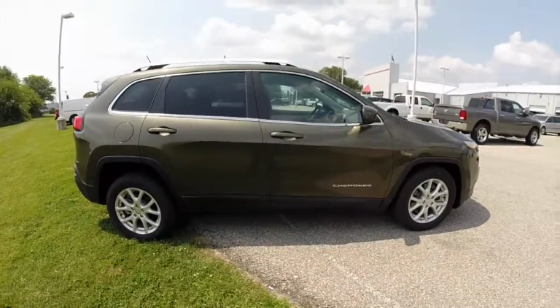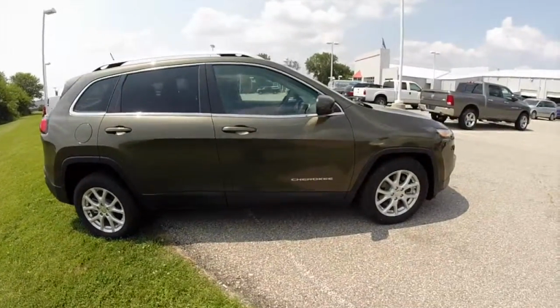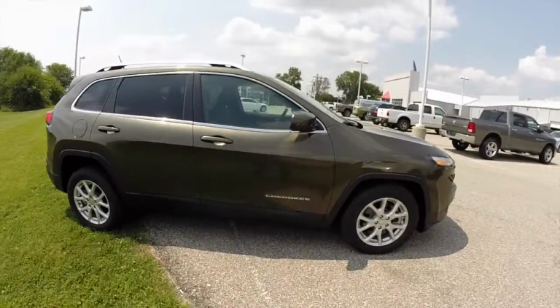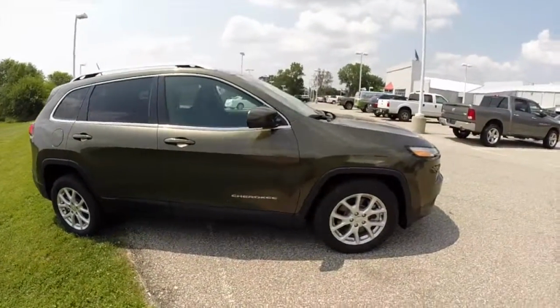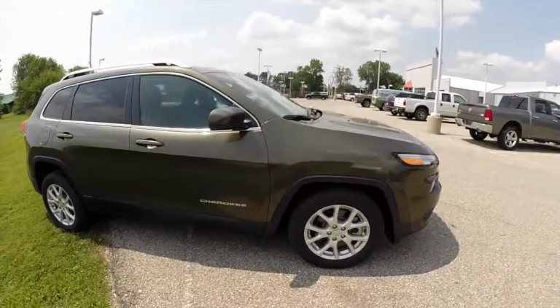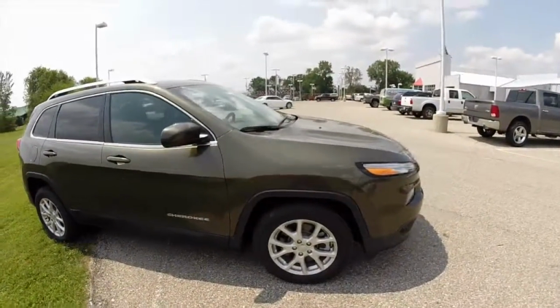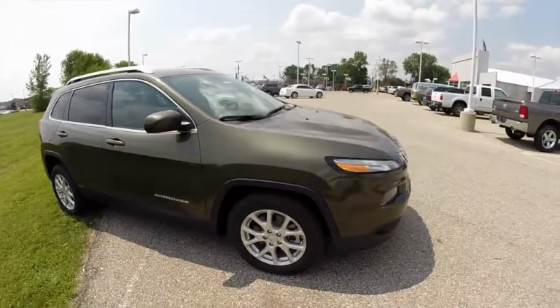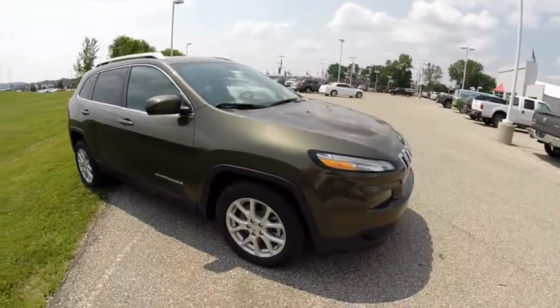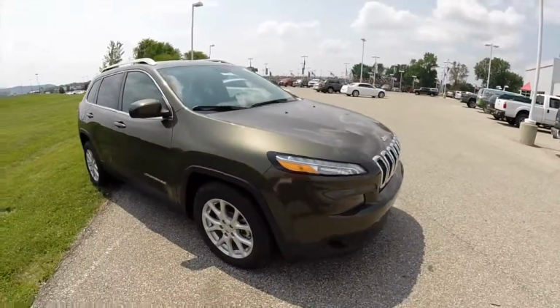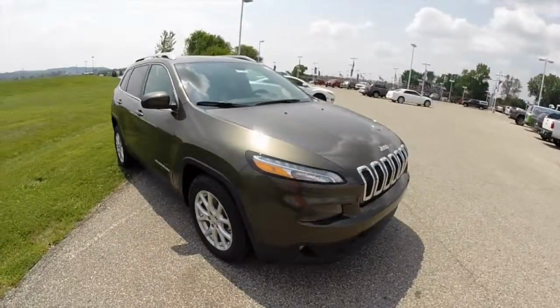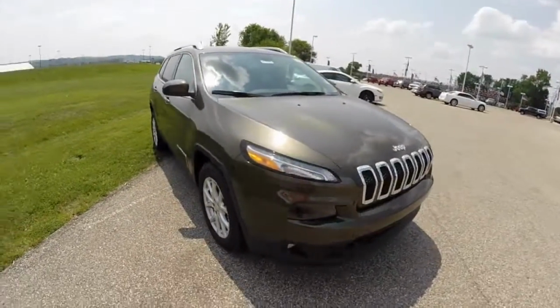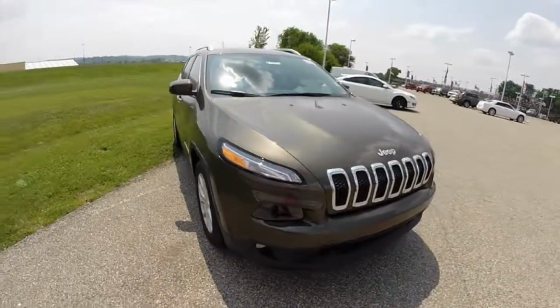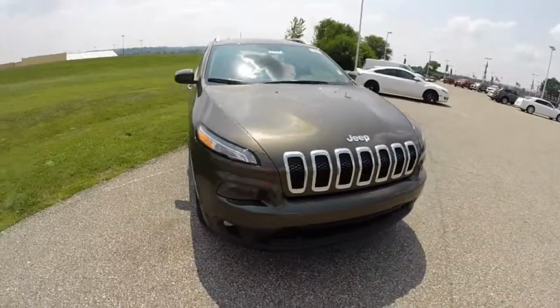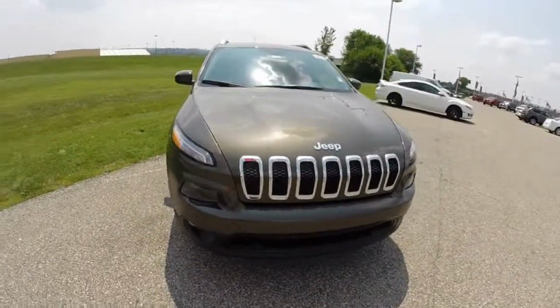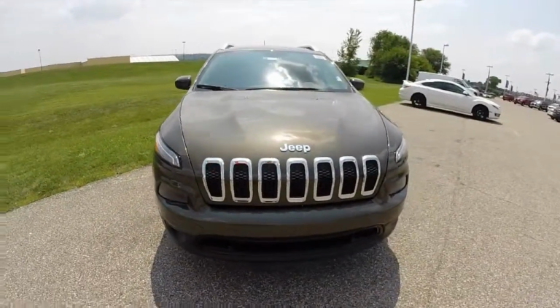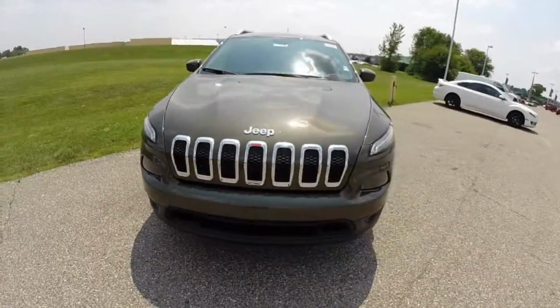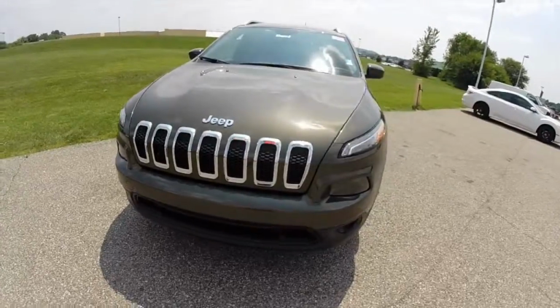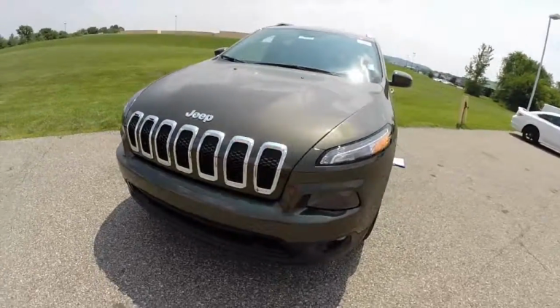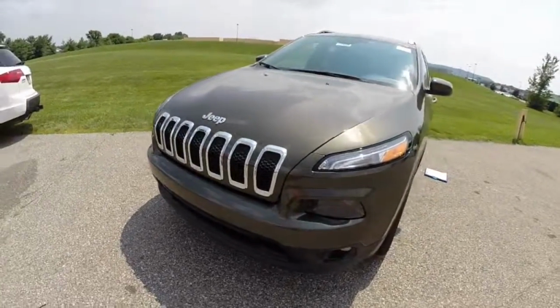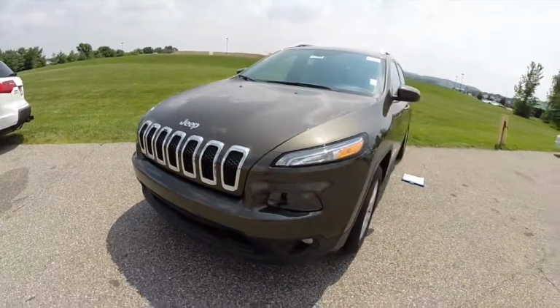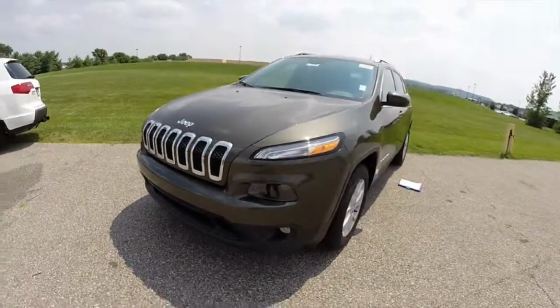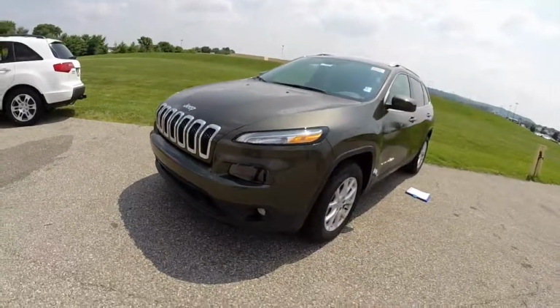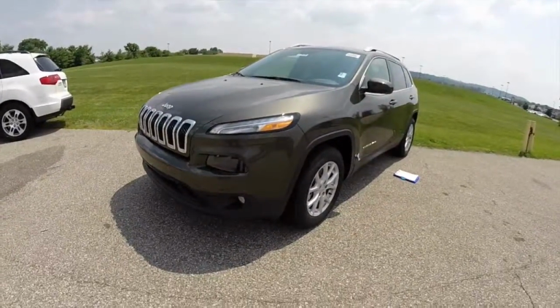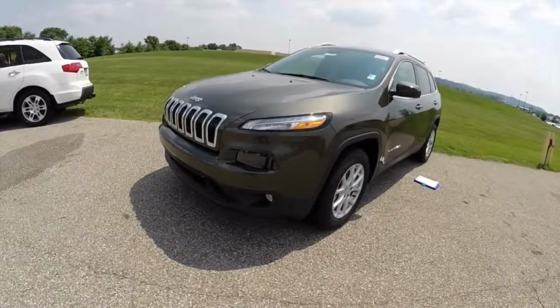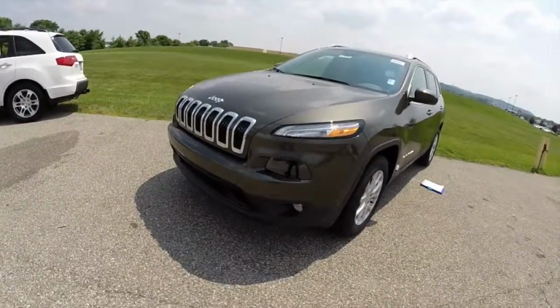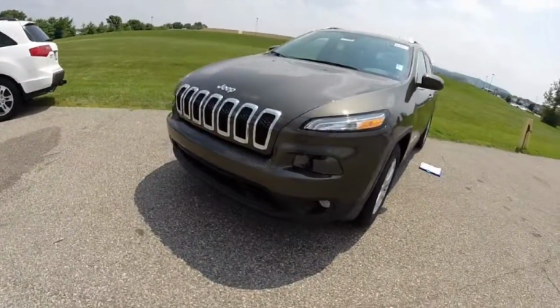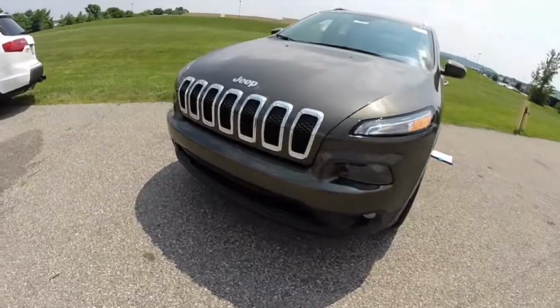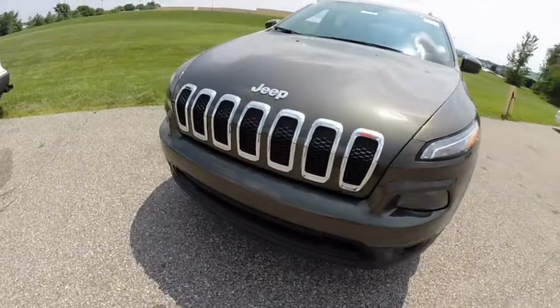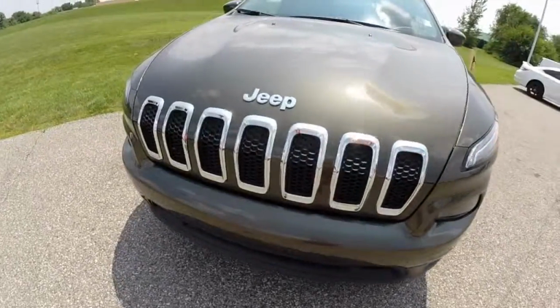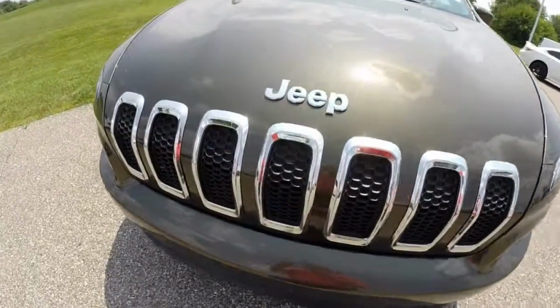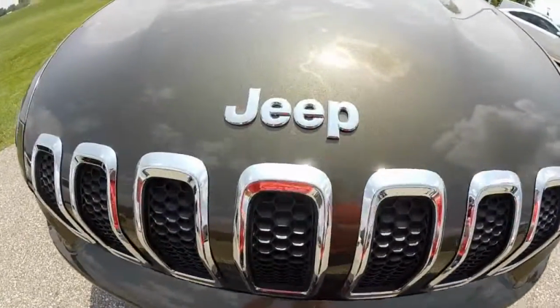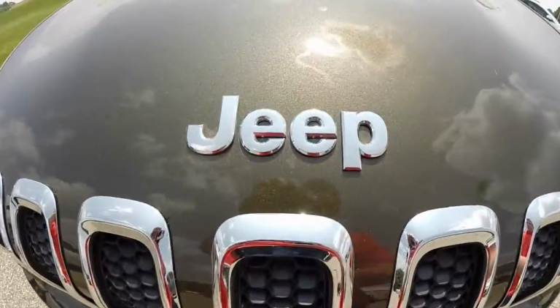This does conclude our quick walk around look at this 2014 Jeep Cherokee Latitude. If you have any questions or would like to see this vehicle, please contact our showroom. One of our friendly sales staff would be more than happy to answer any questions that you may have. And as always, thanks for watching.